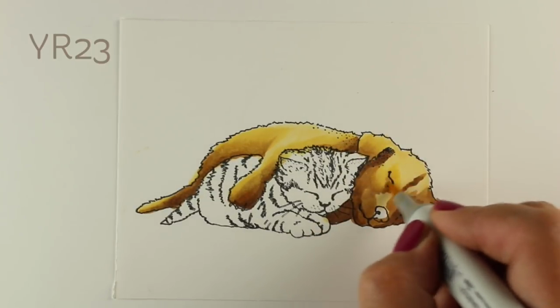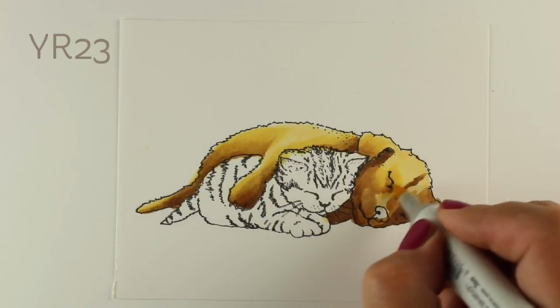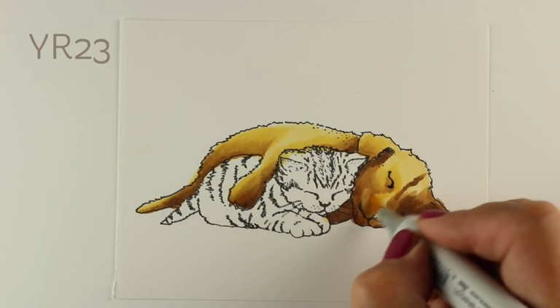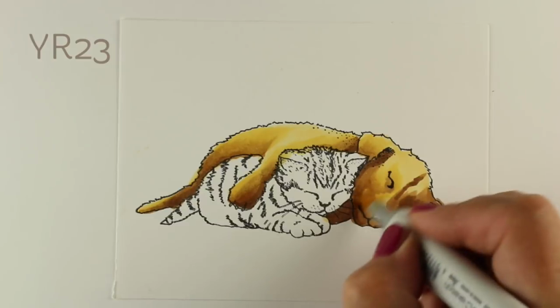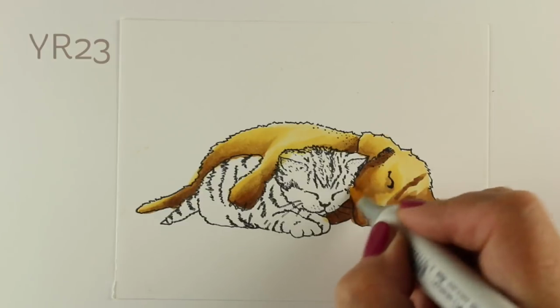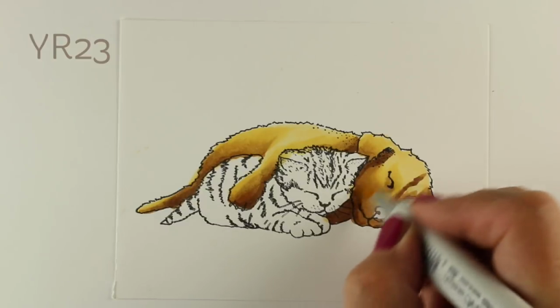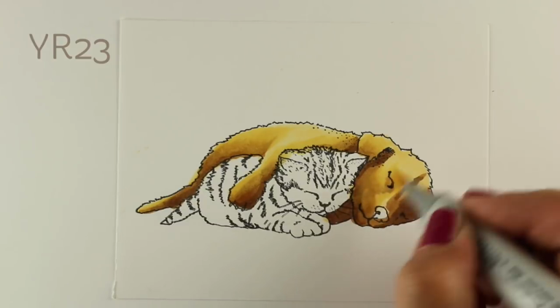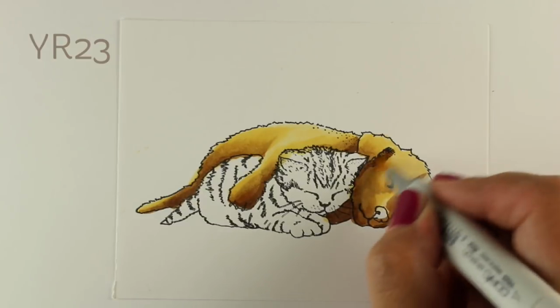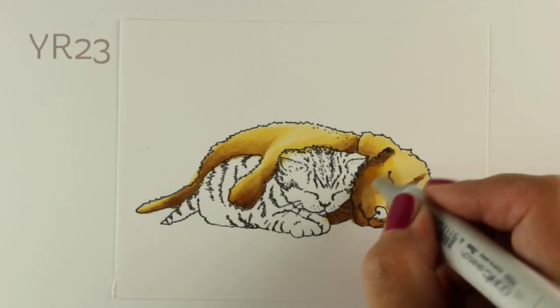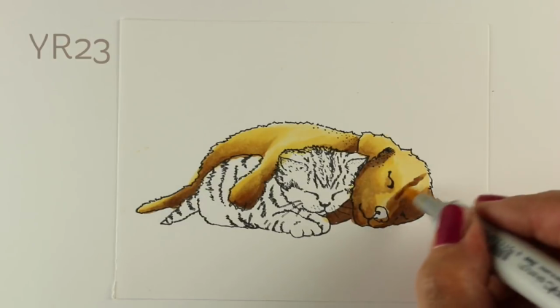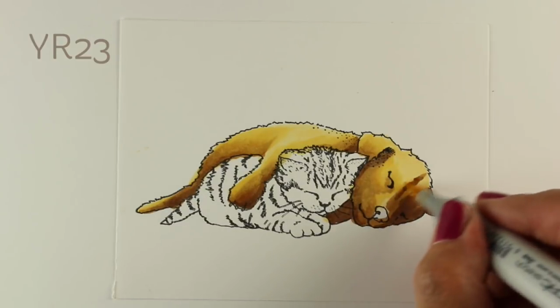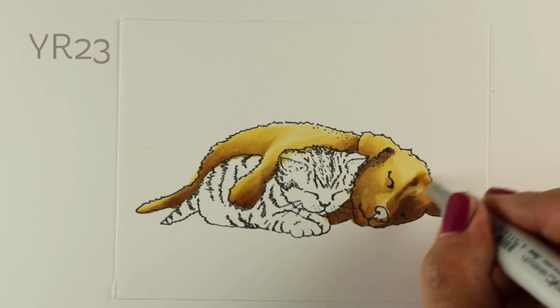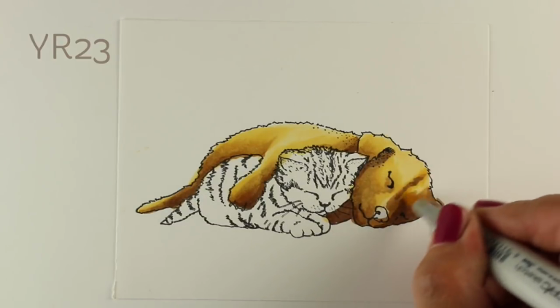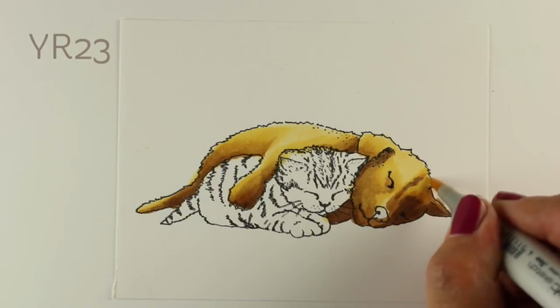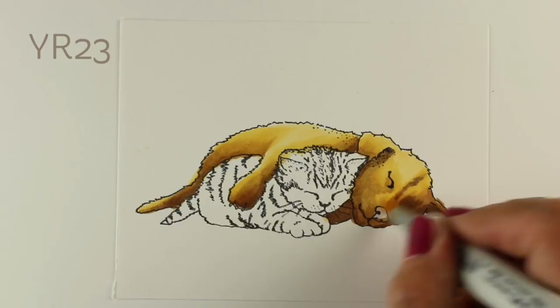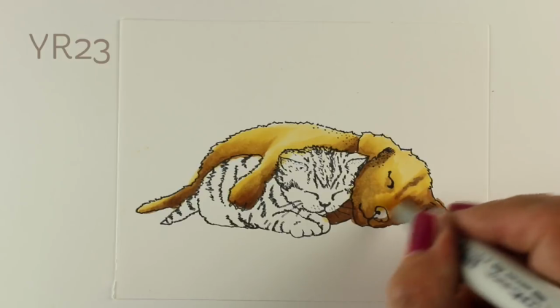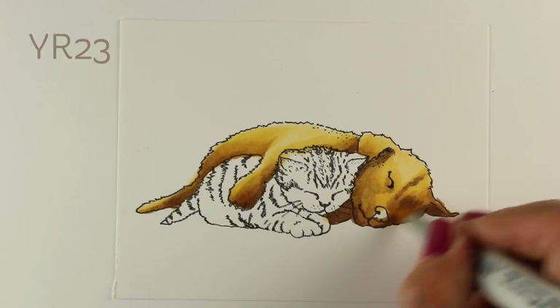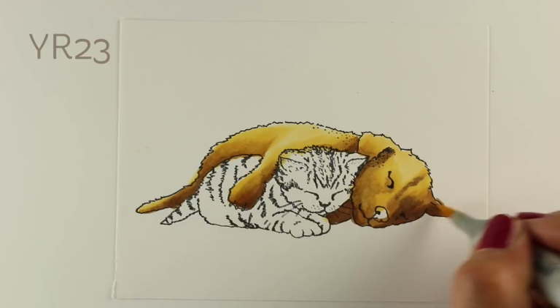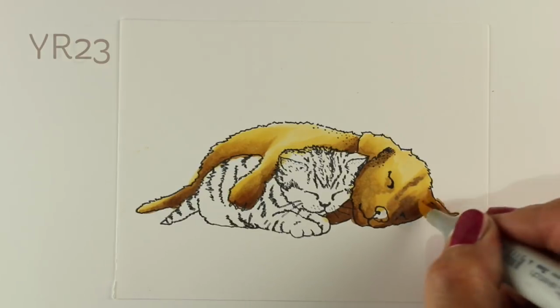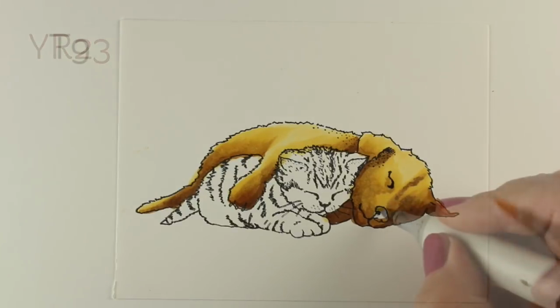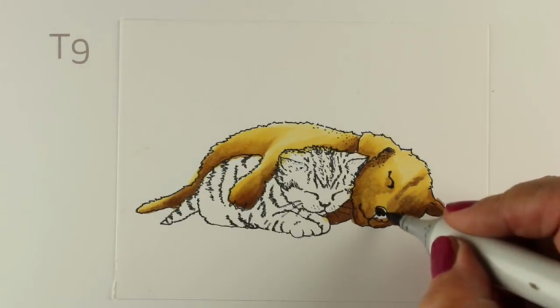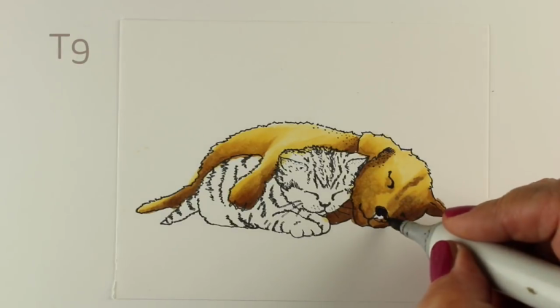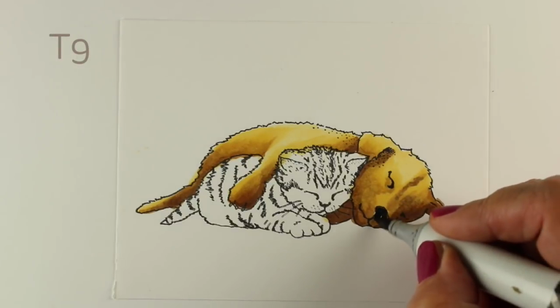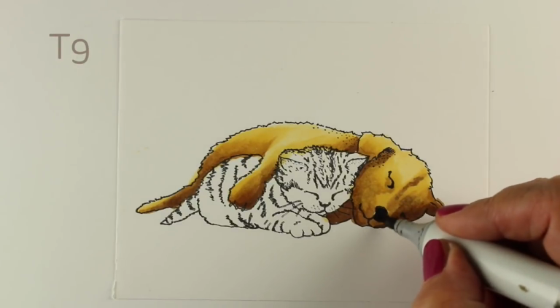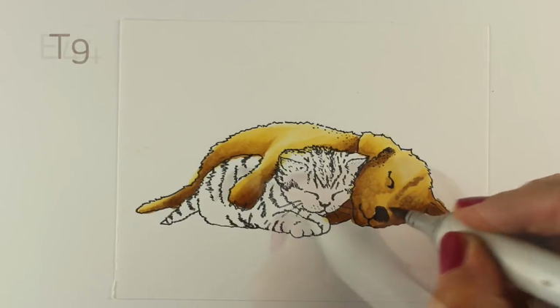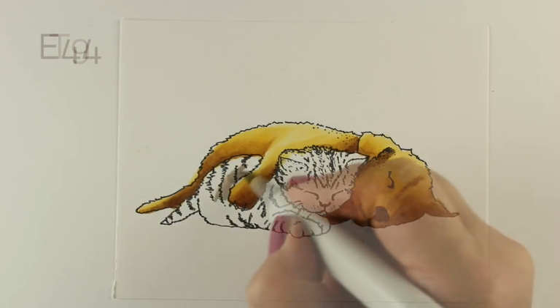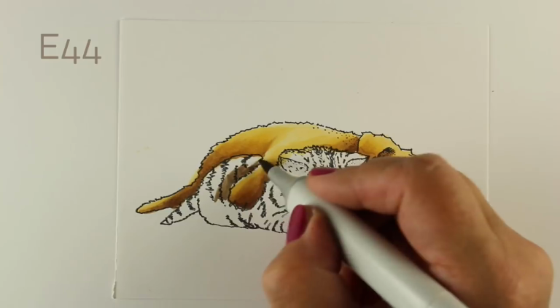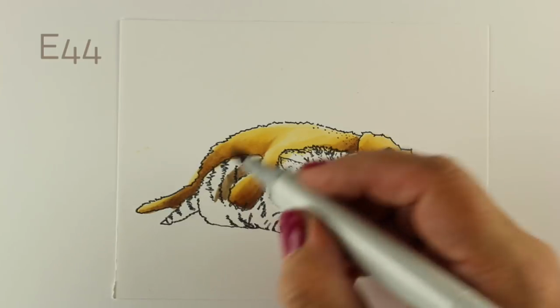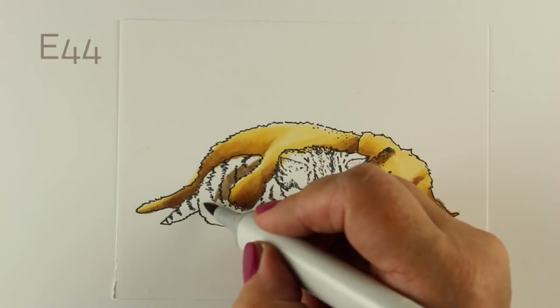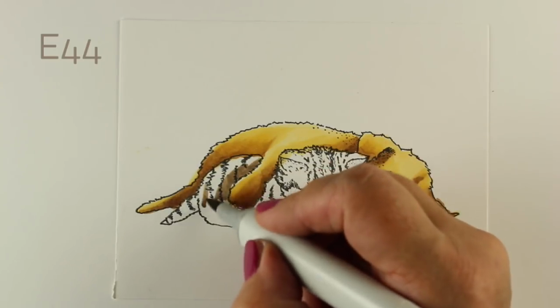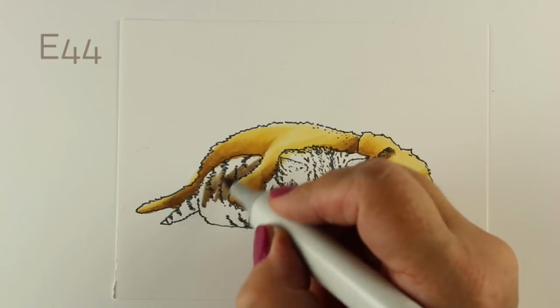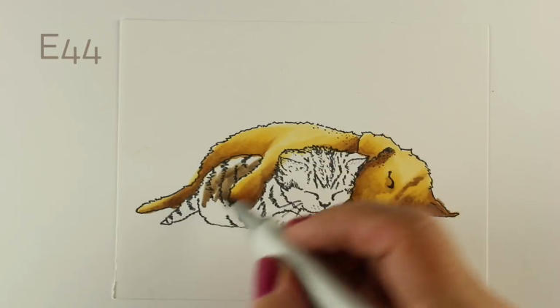I didn't want to bring too much of the shadow right across the puppy's face or else it might look really strange, so it's just kind of over that one eye and ear — you'll see what I mean when I get to it.